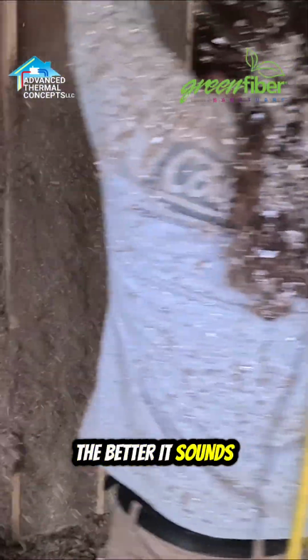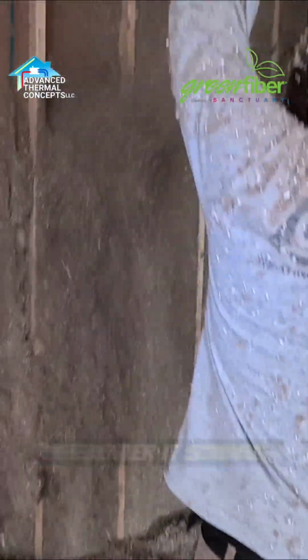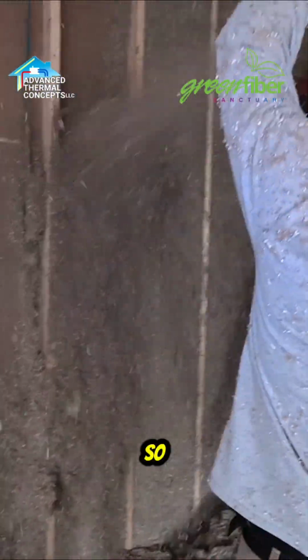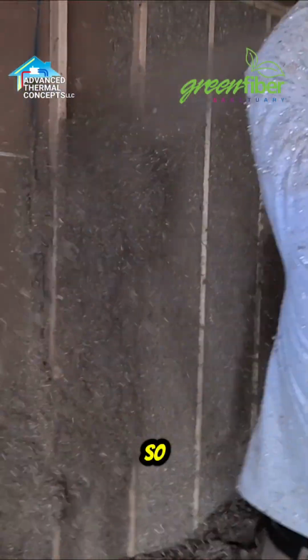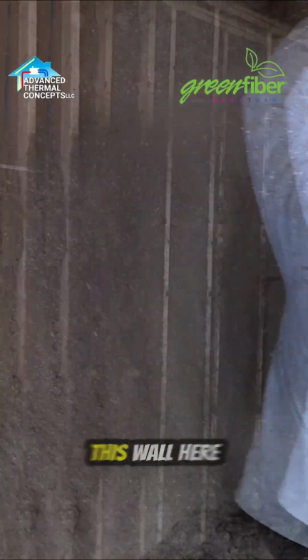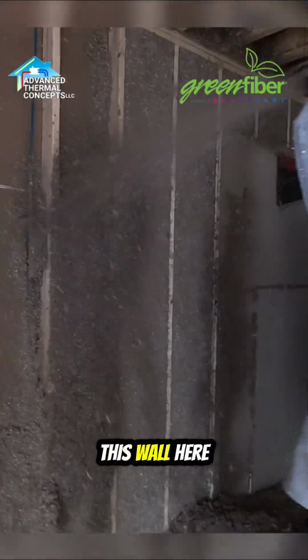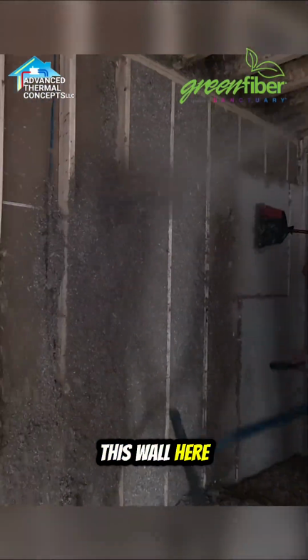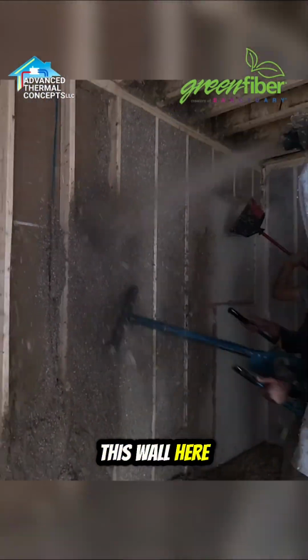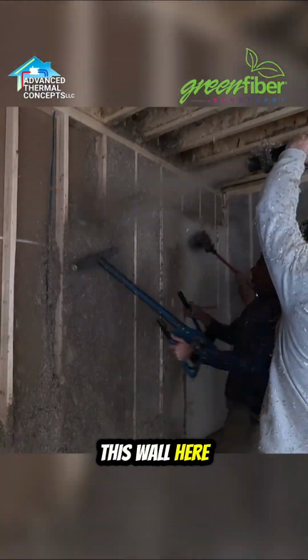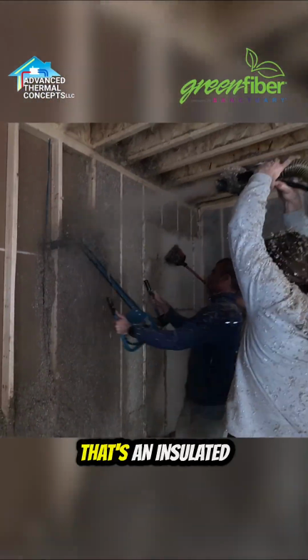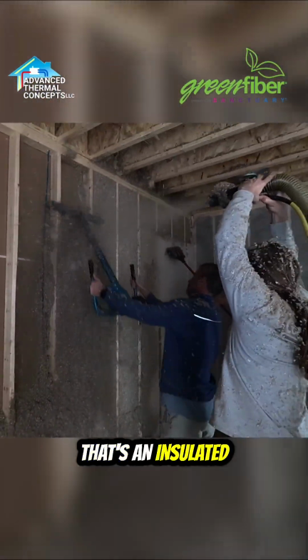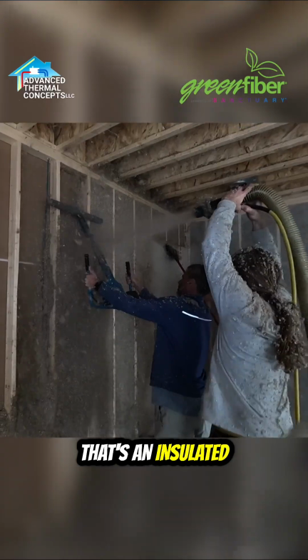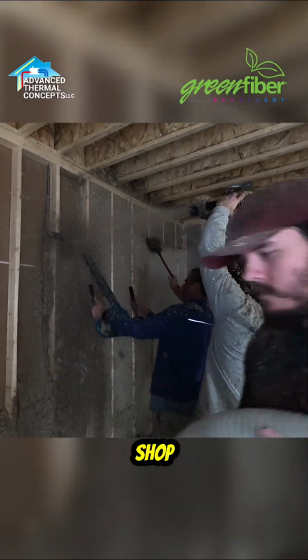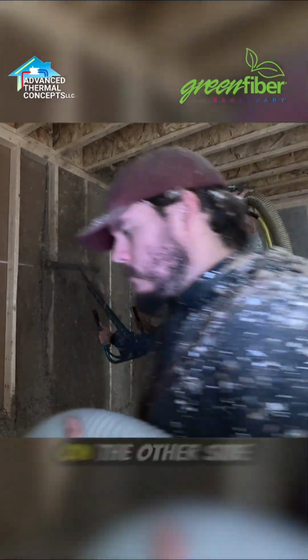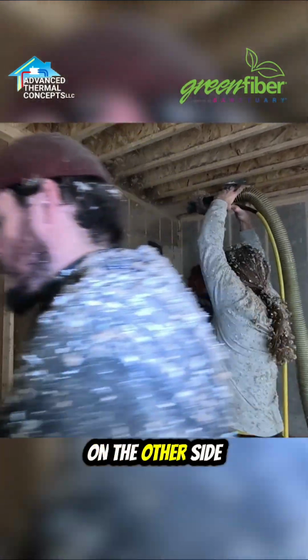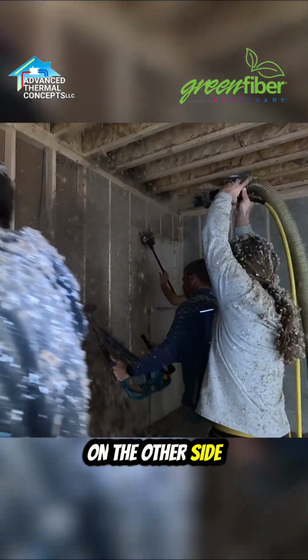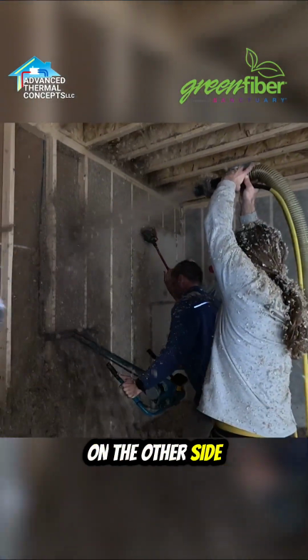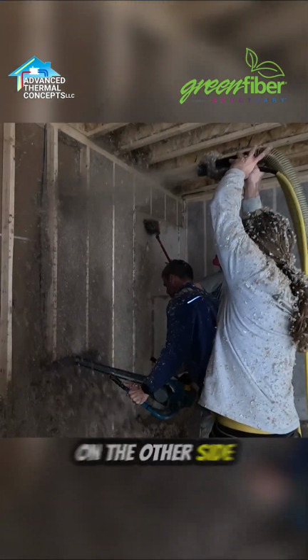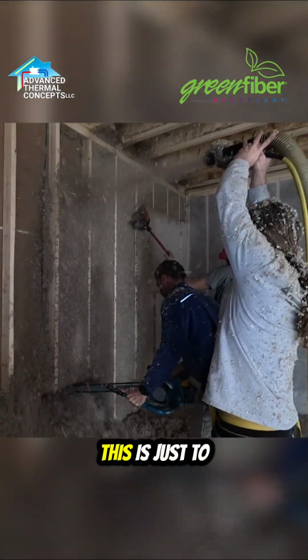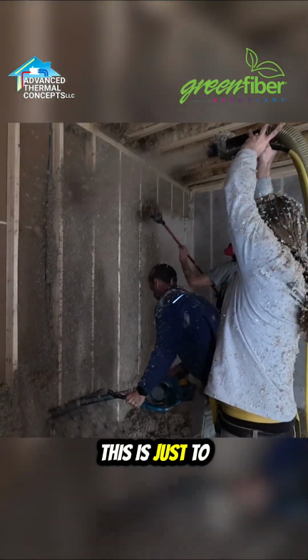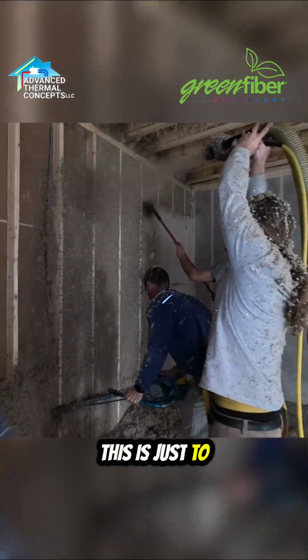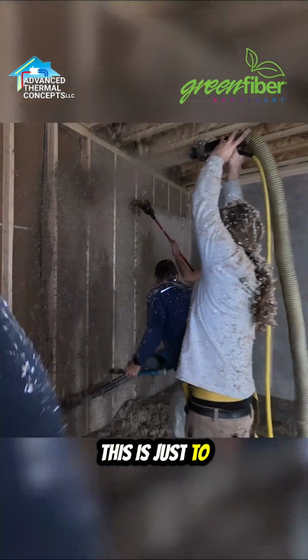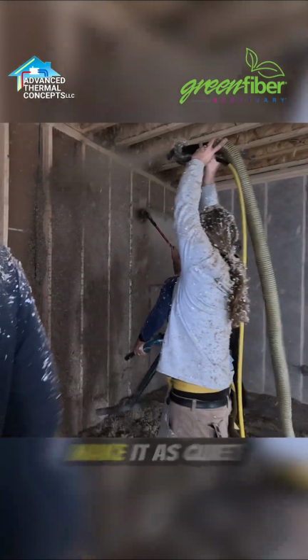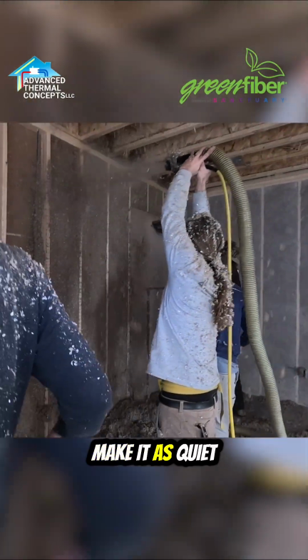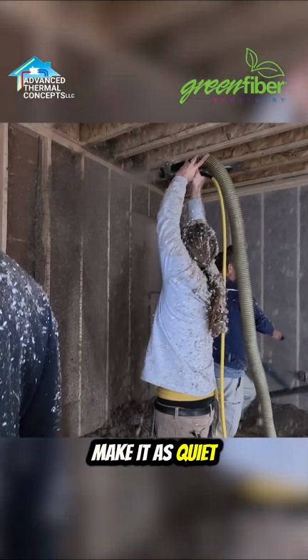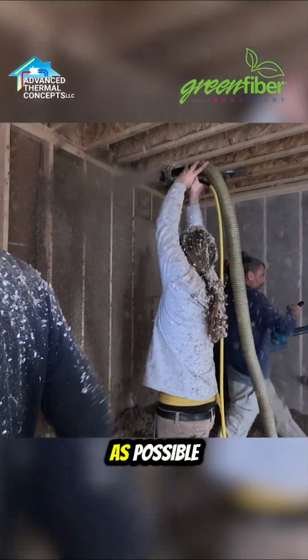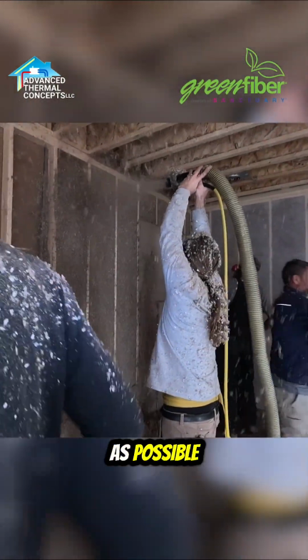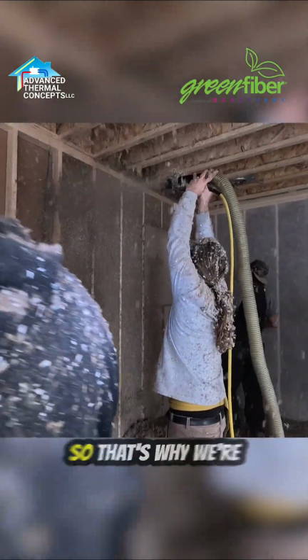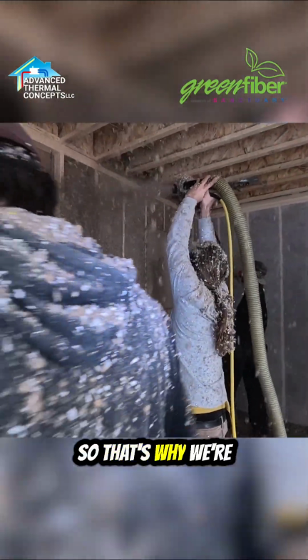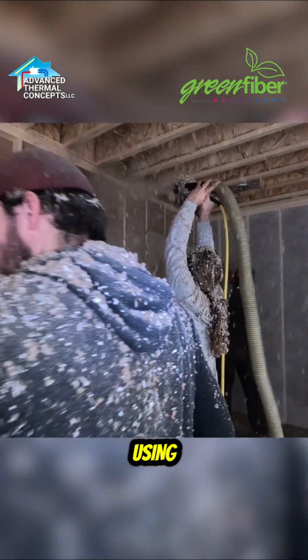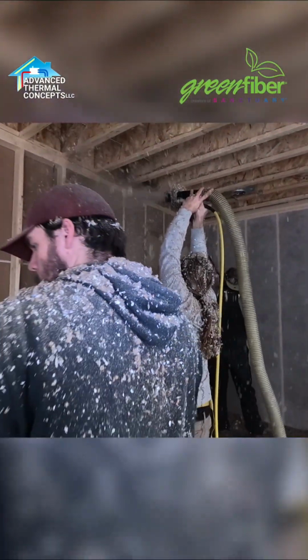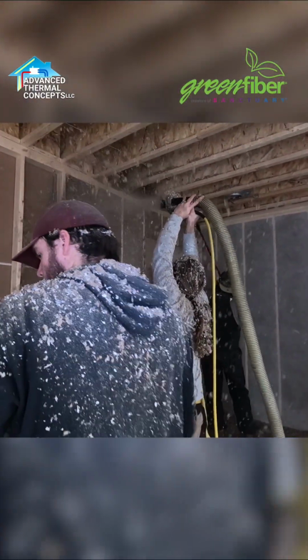This wall here has an insulated shop on the other side. We want to make it as quiet as possible, so that's why we're using cellulose.